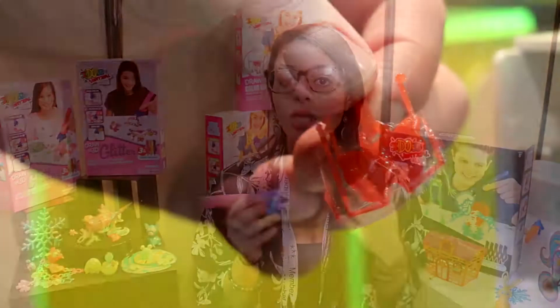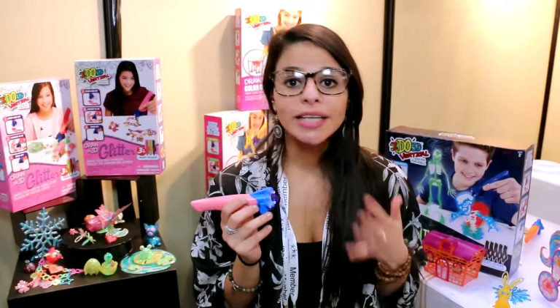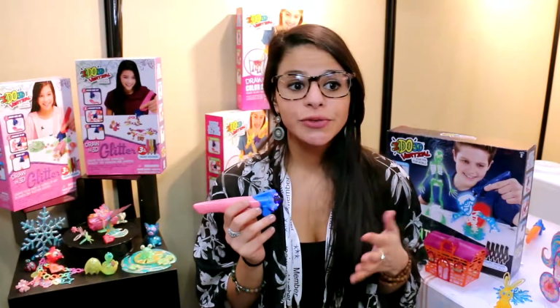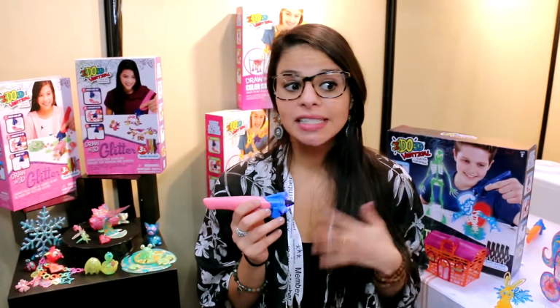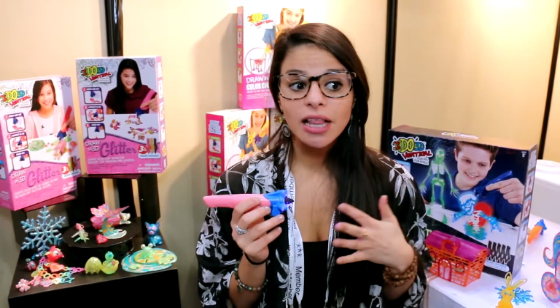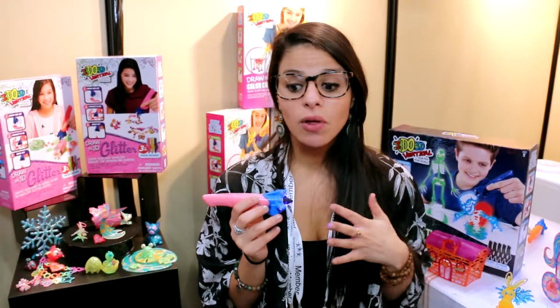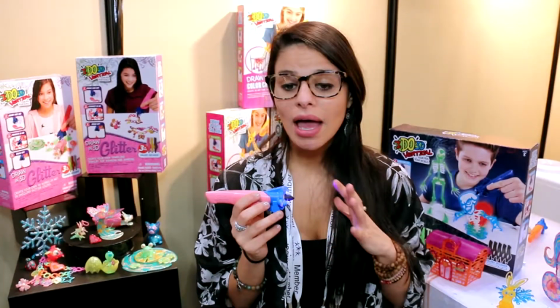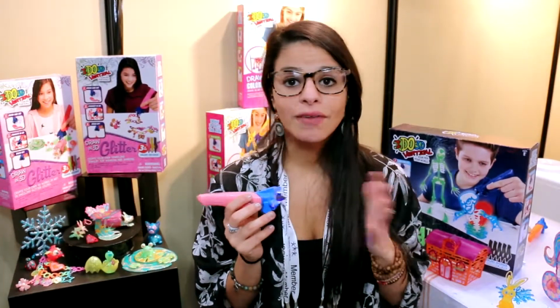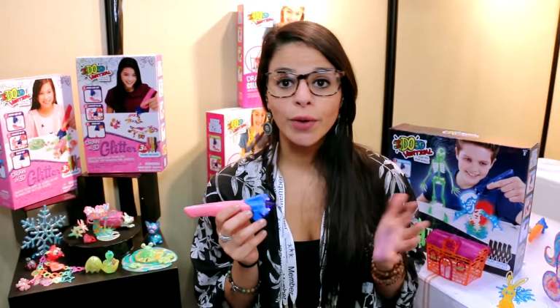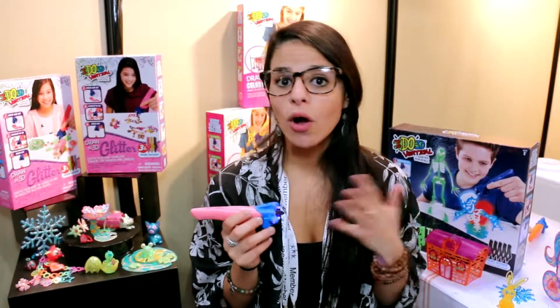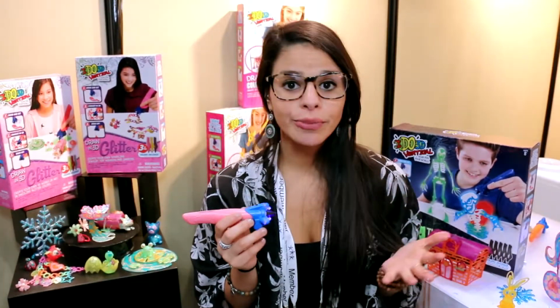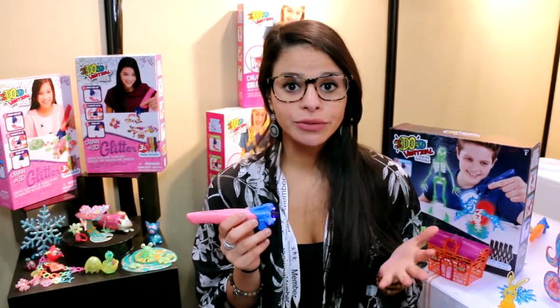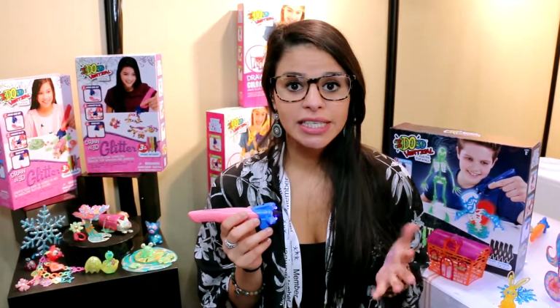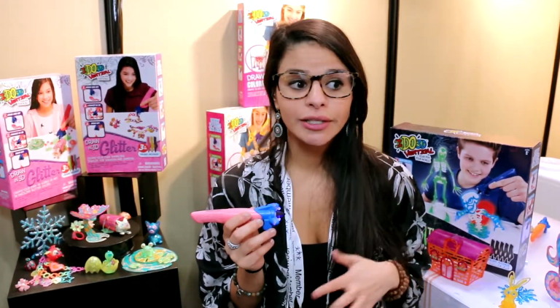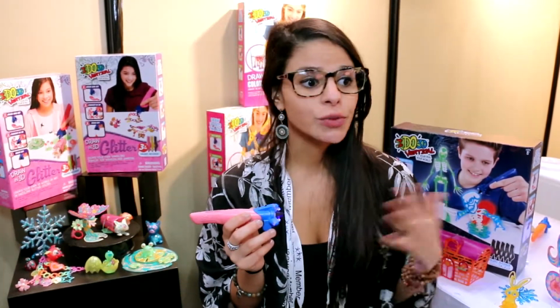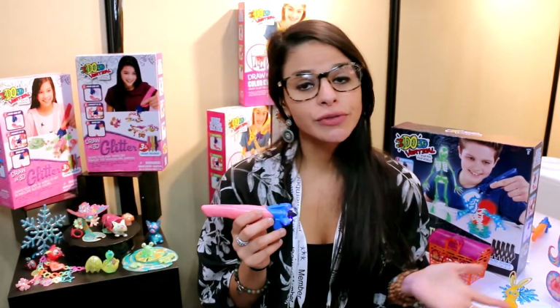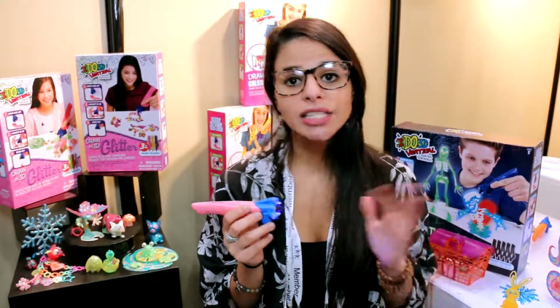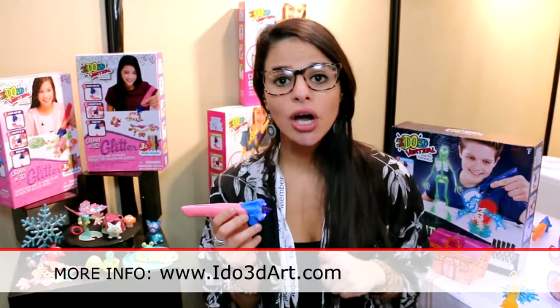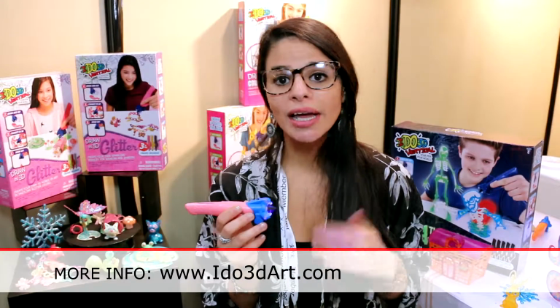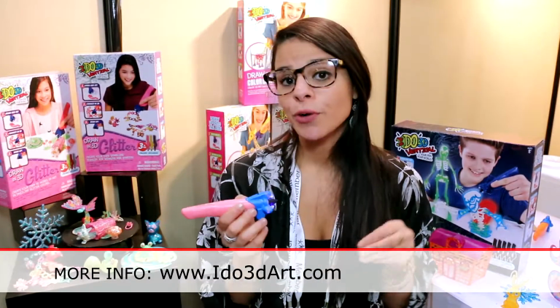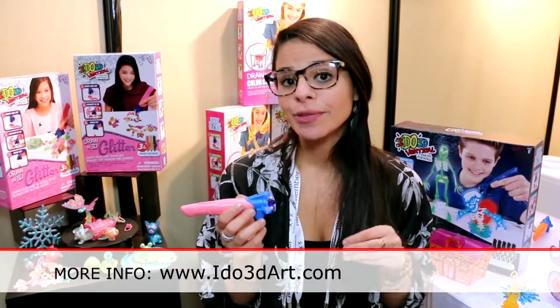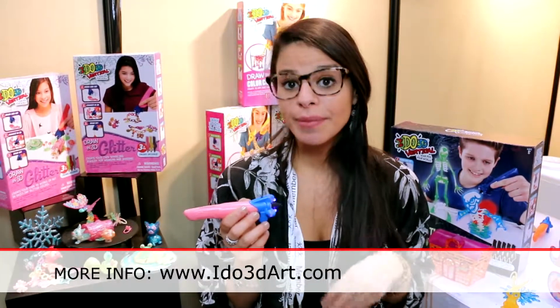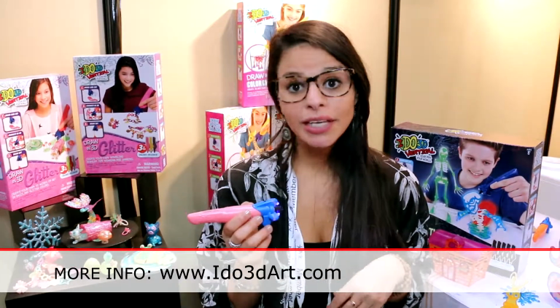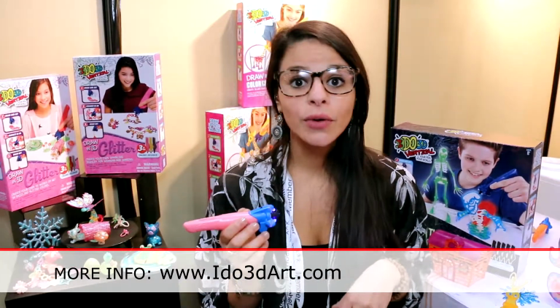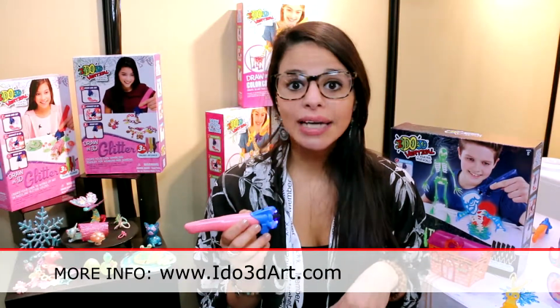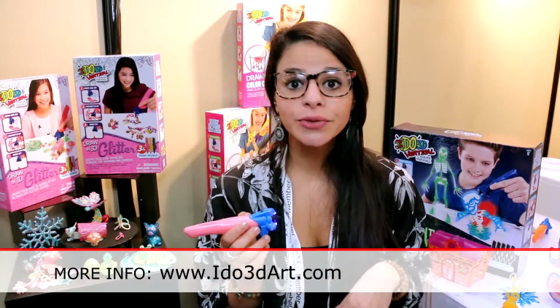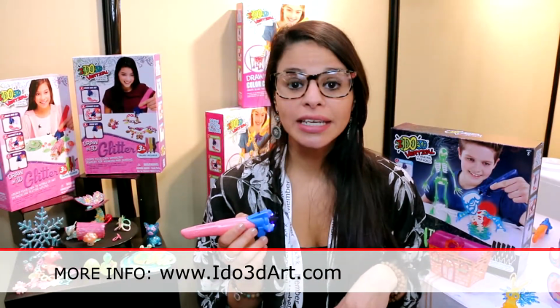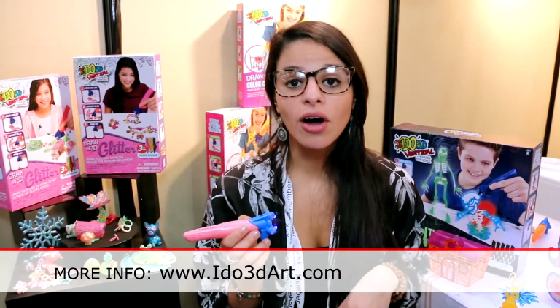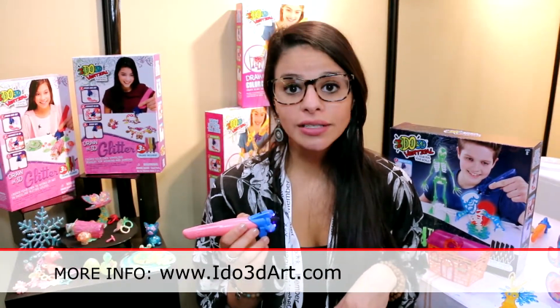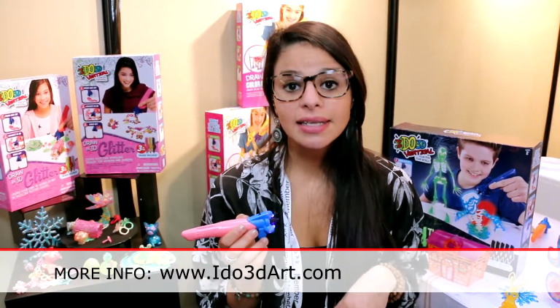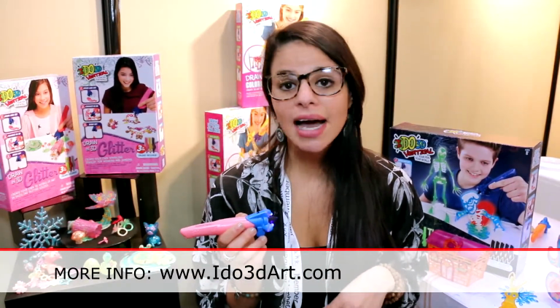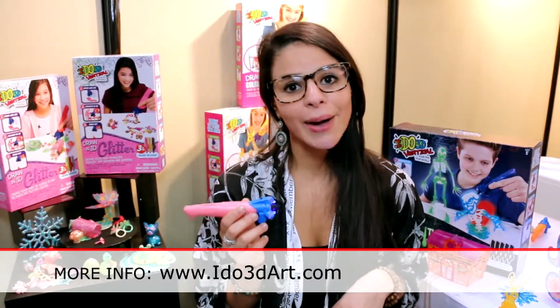iDo3D is available everywhere — all your major retailers, Toys R Us, Target. For more information on the pen, you can go to iDo3DArts.com.